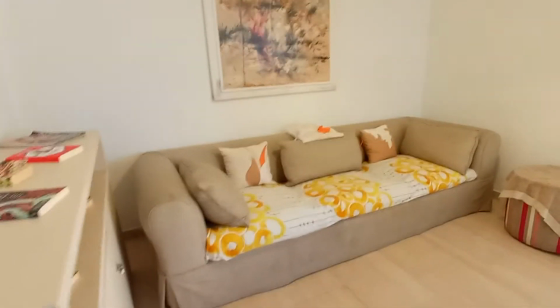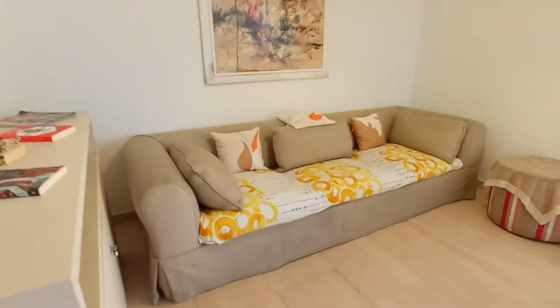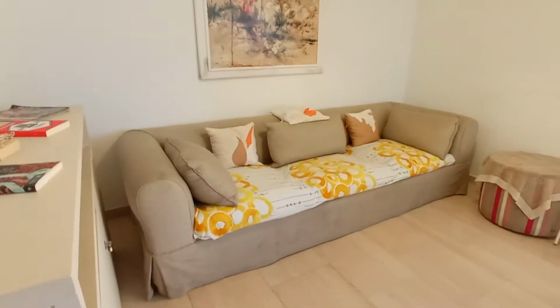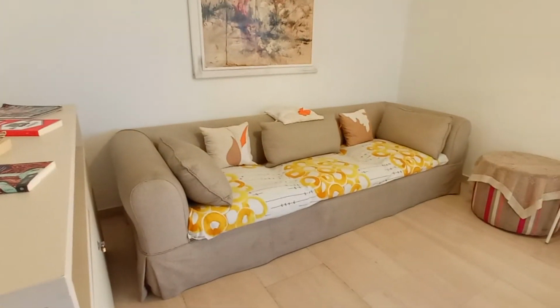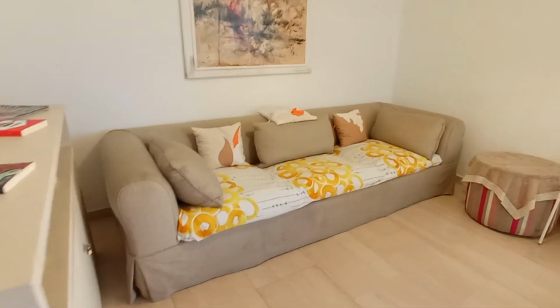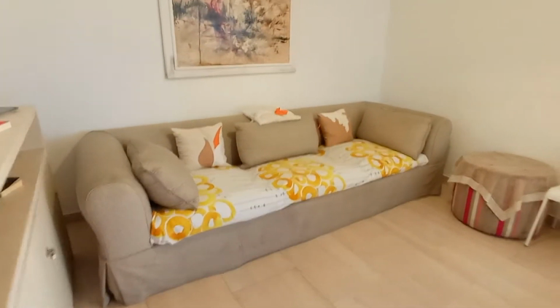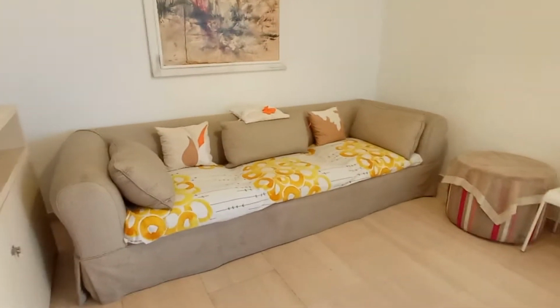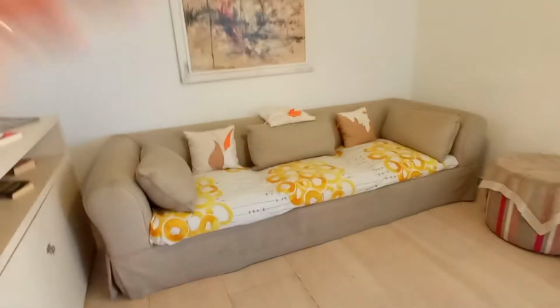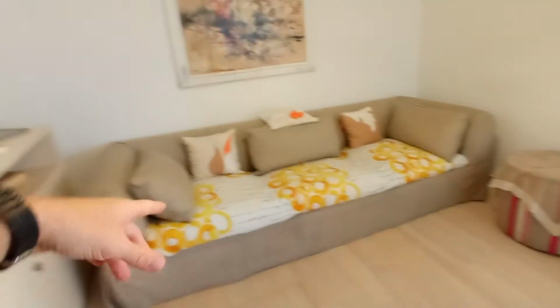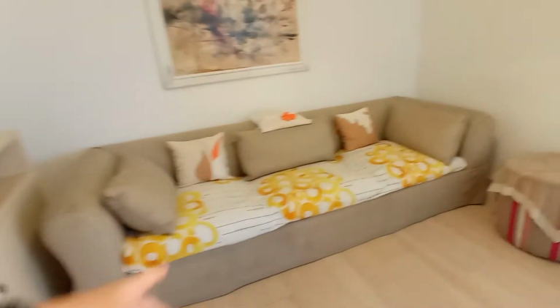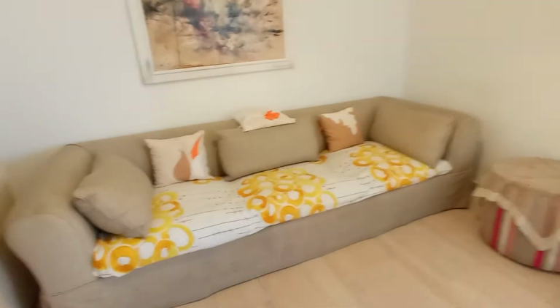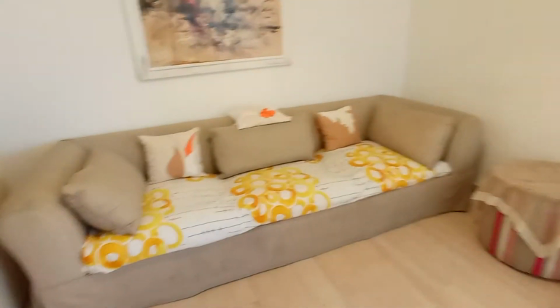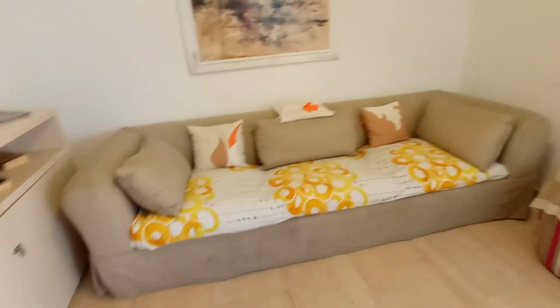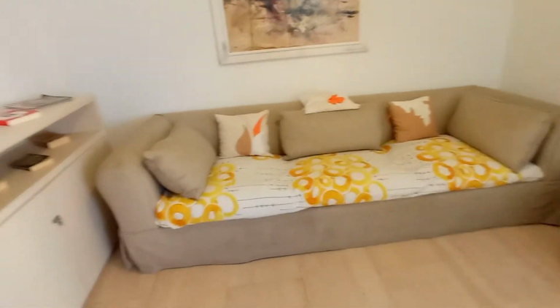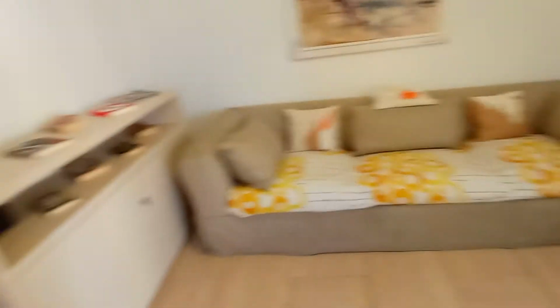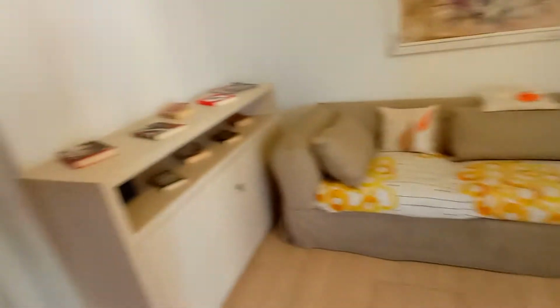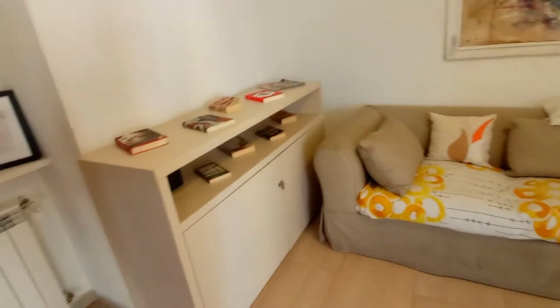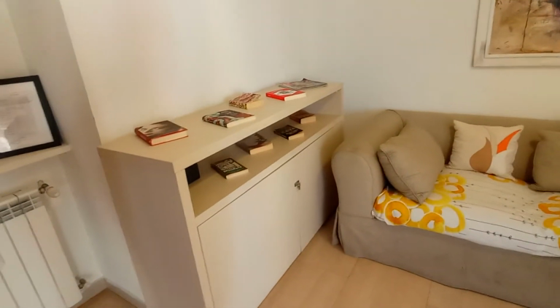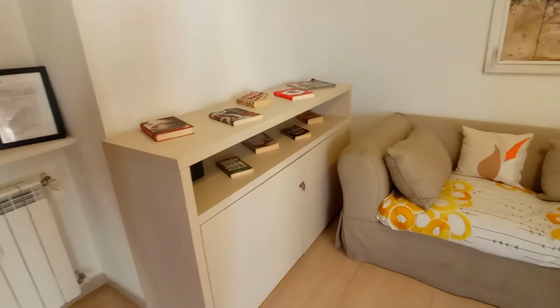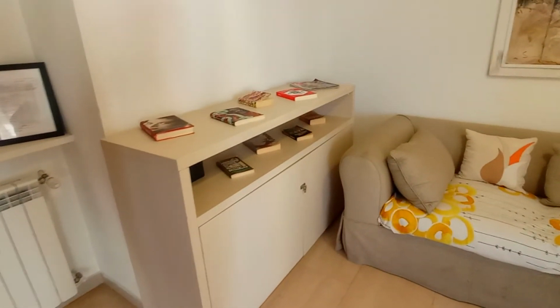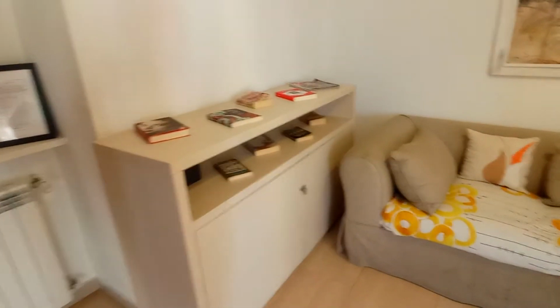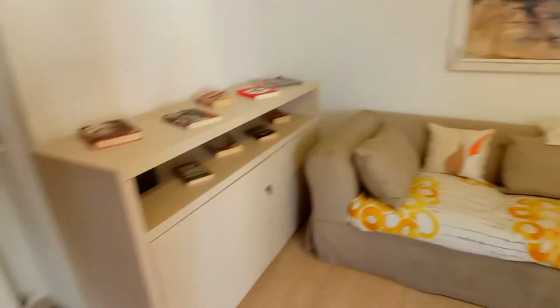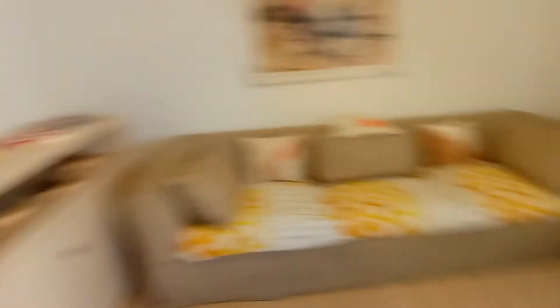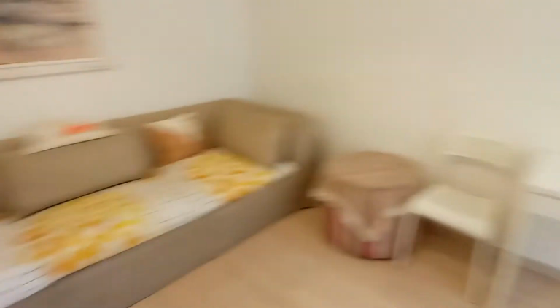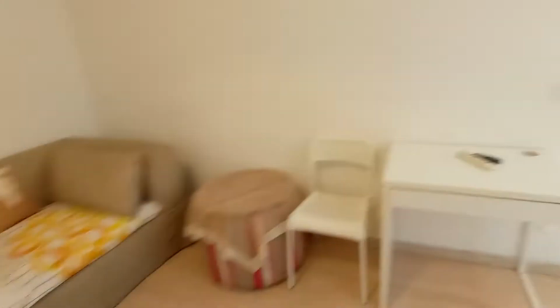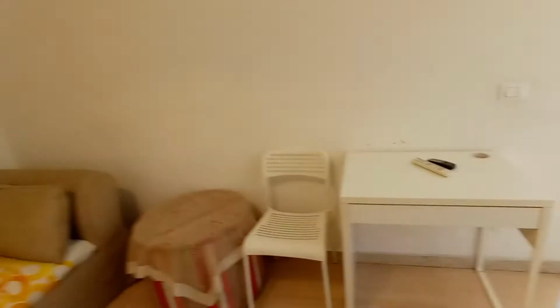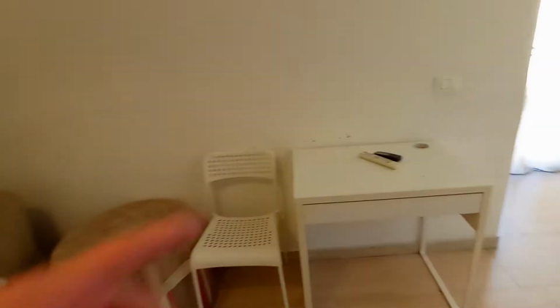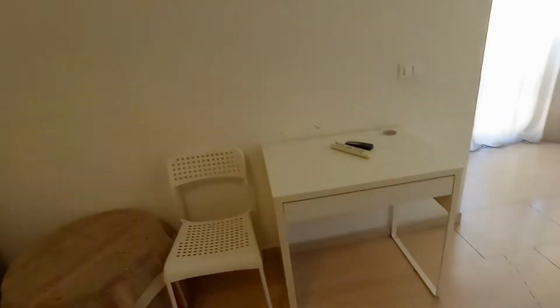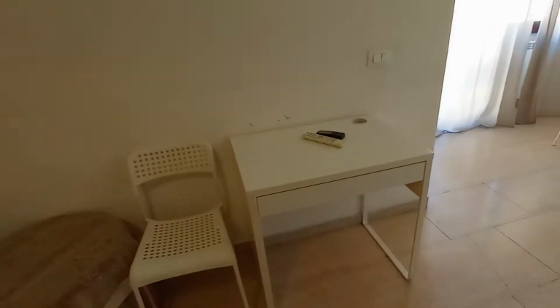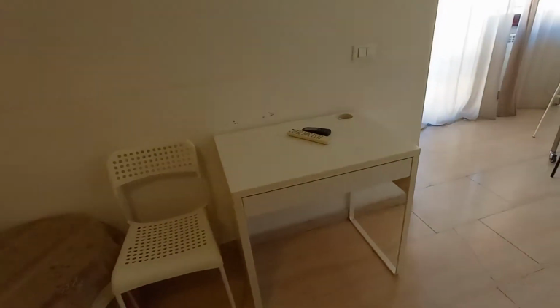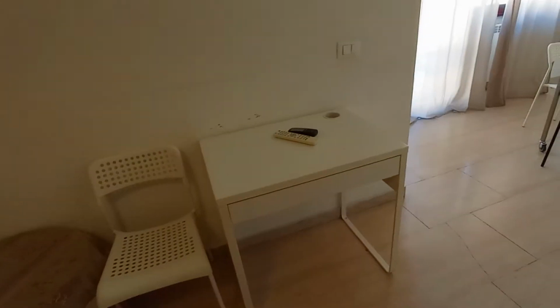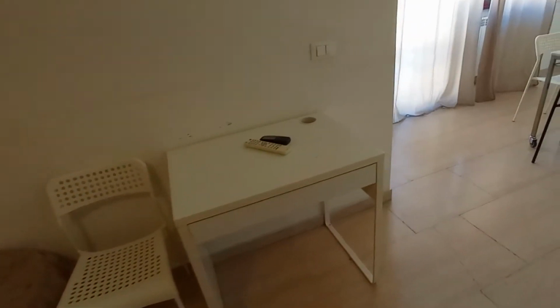This is the living room. We have a big sofa and this bookshelf. We have a tiny desktop here.